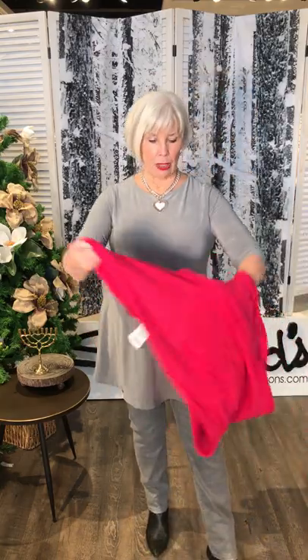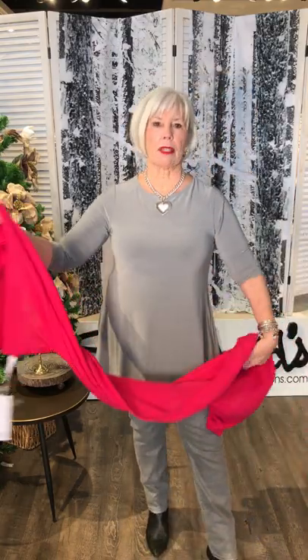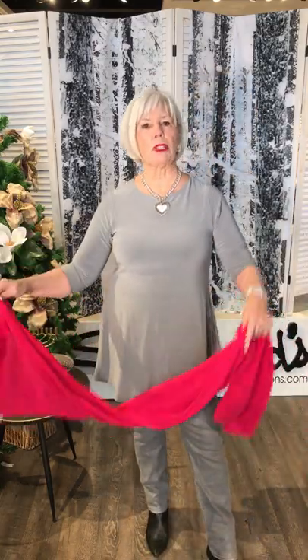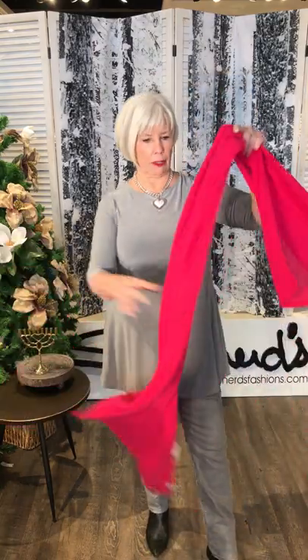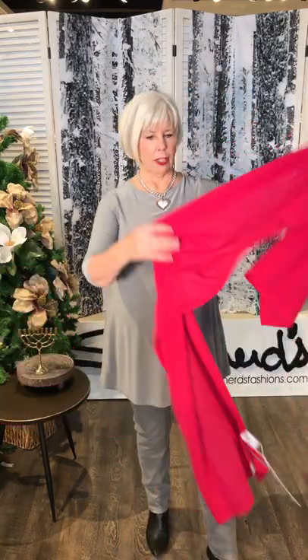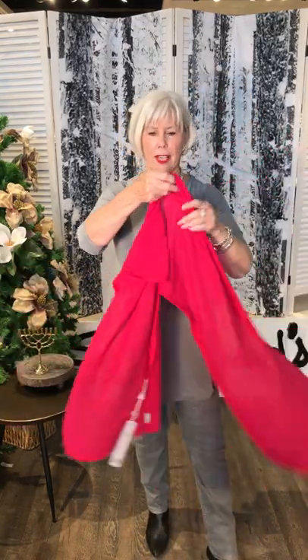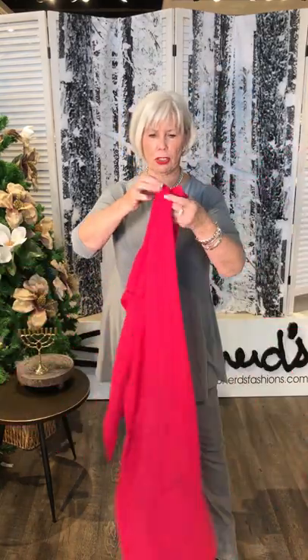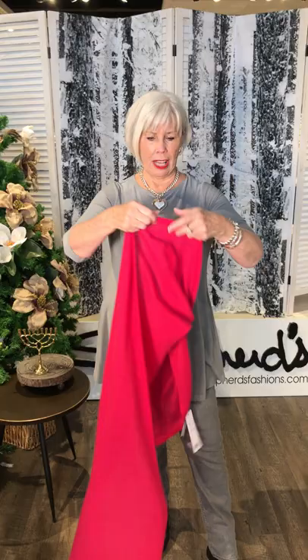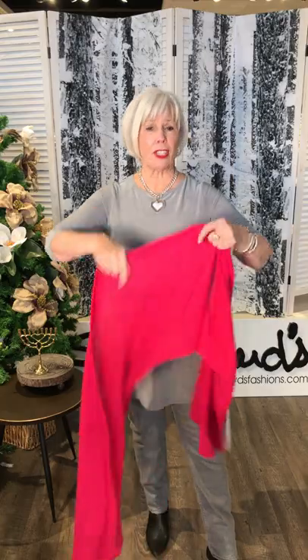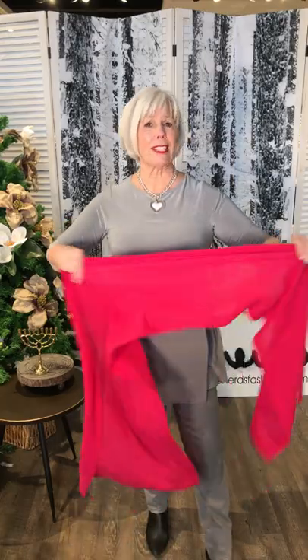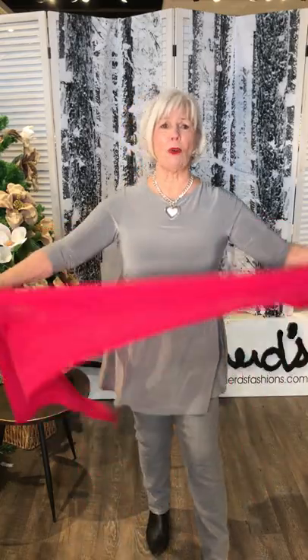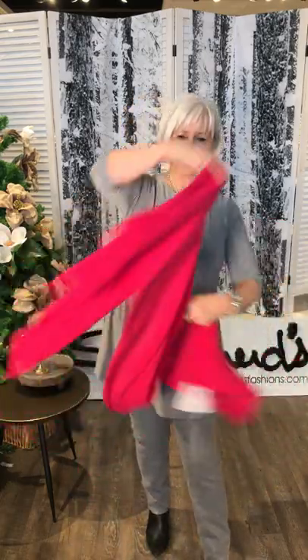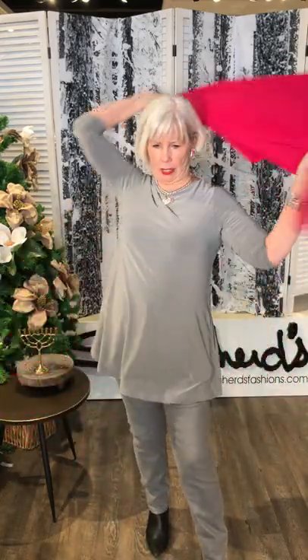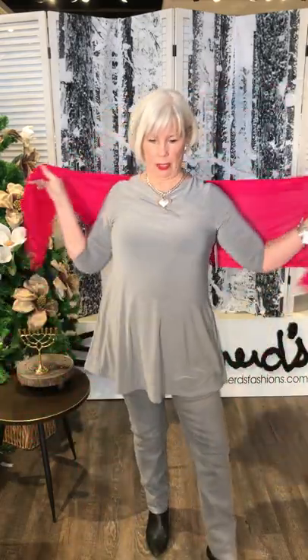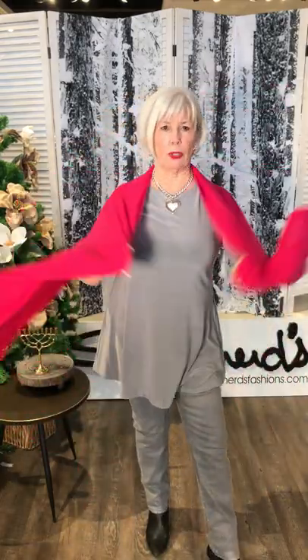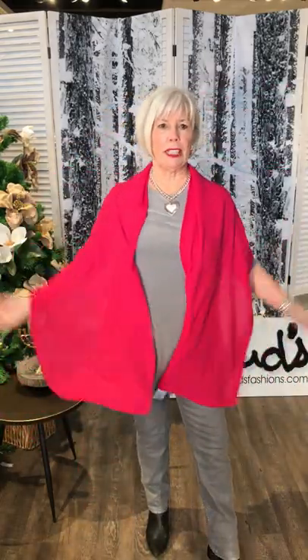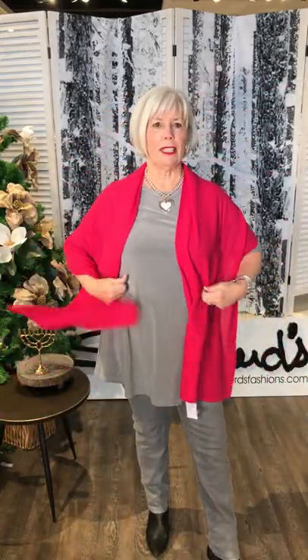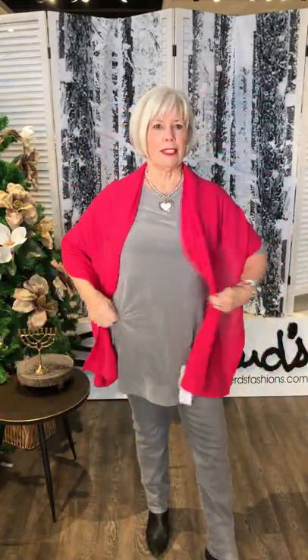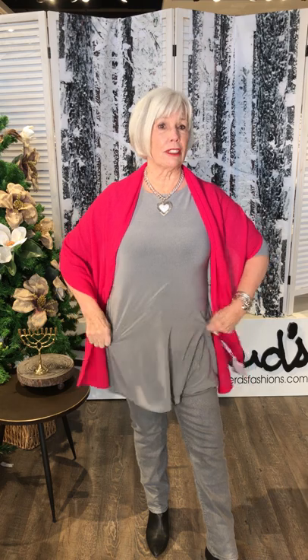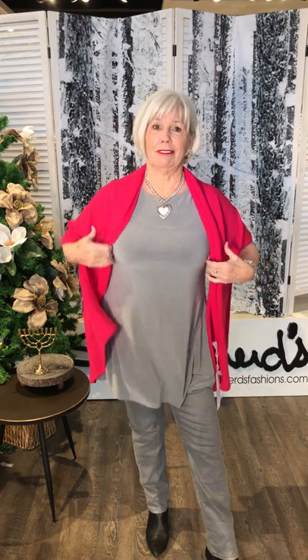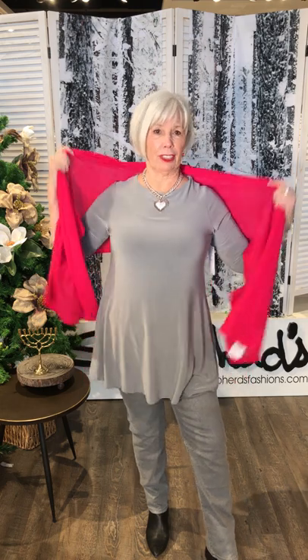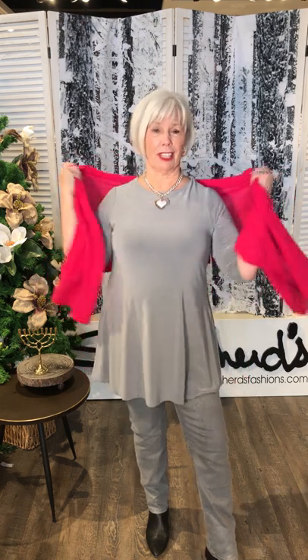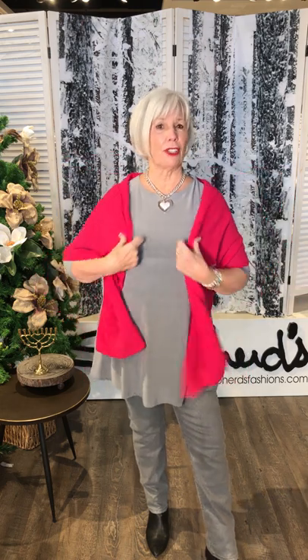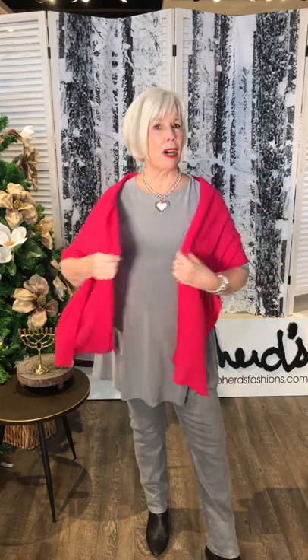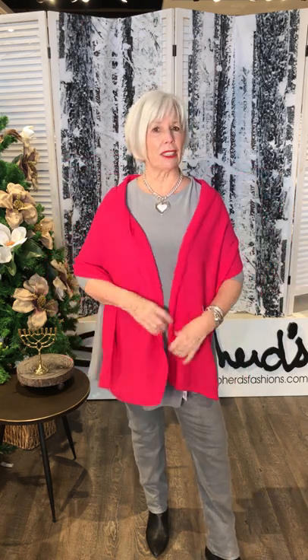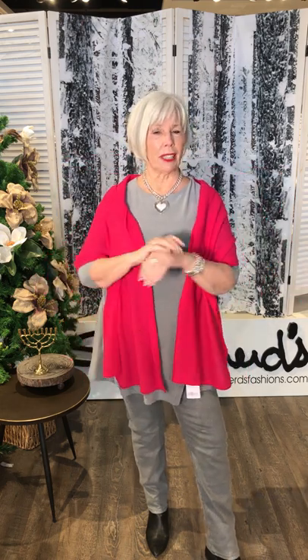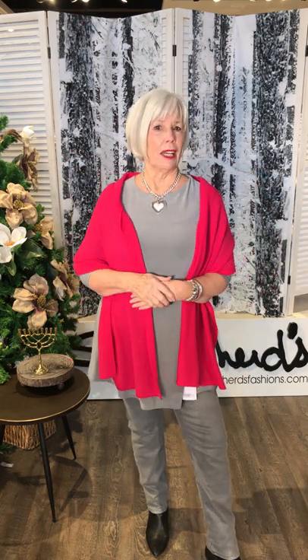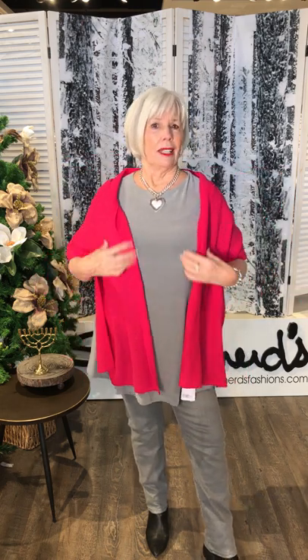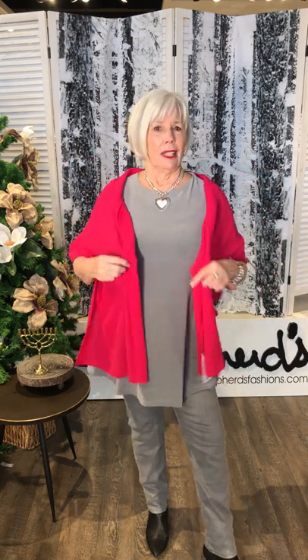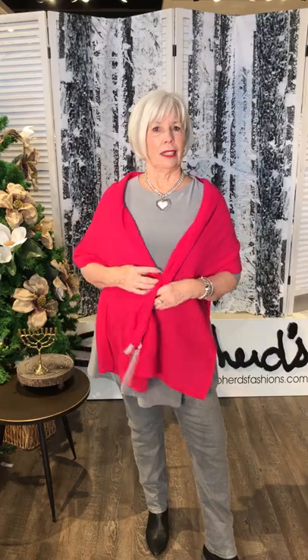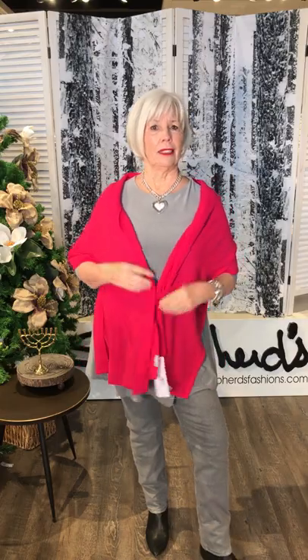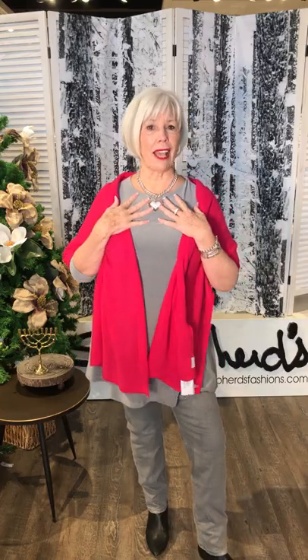Look at this cashmere stole — it just takes it, oh my gracious sakes, to a completely different level. Just a pop of color and the importance of accessories. And I have the same necklace on, but I have this beautiful bracelet as well — layered with the gift with purchase.